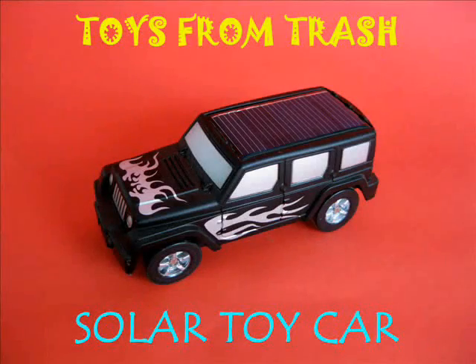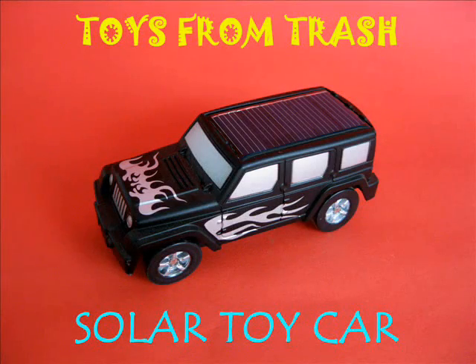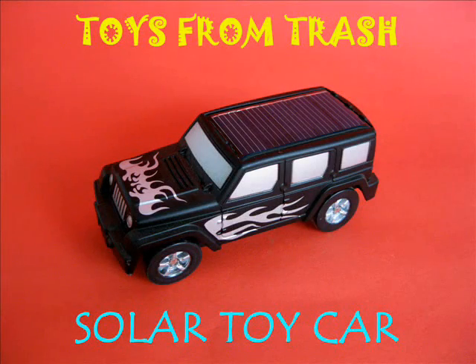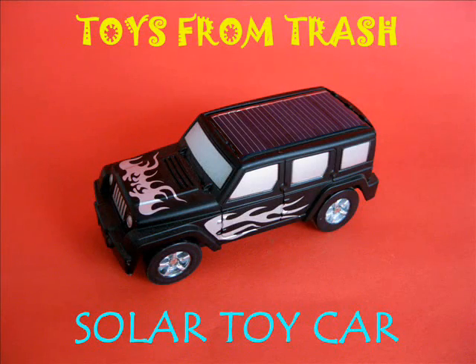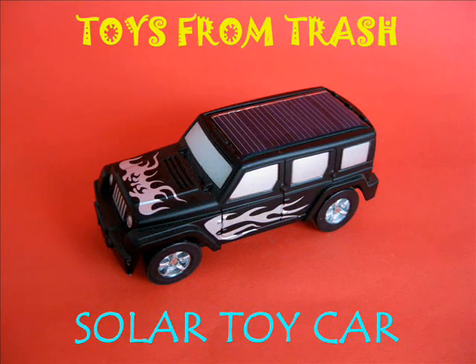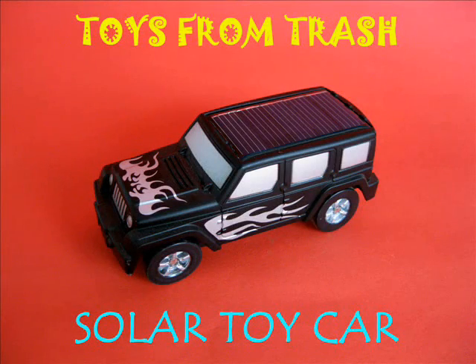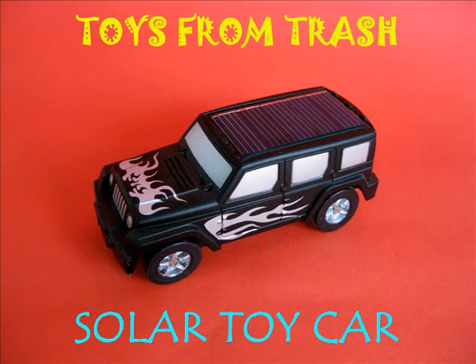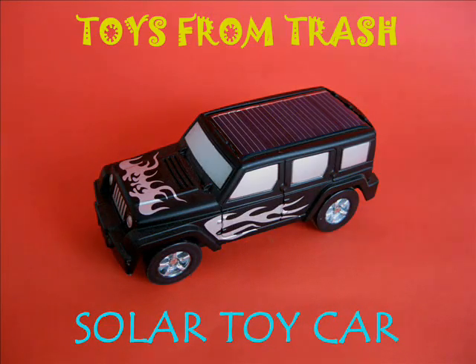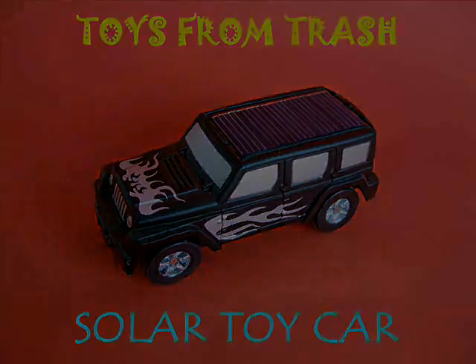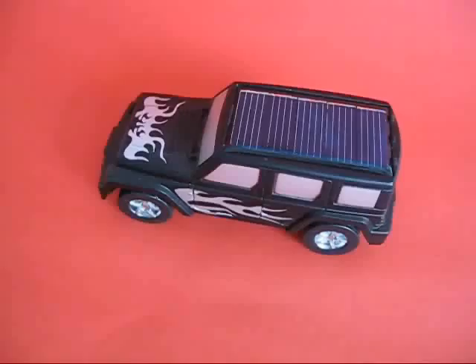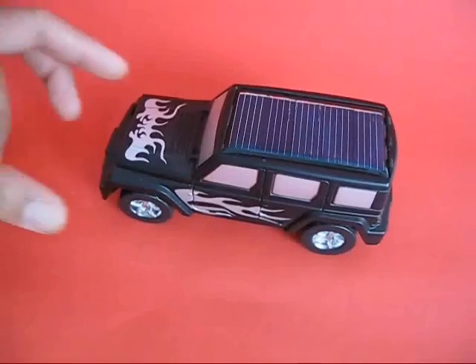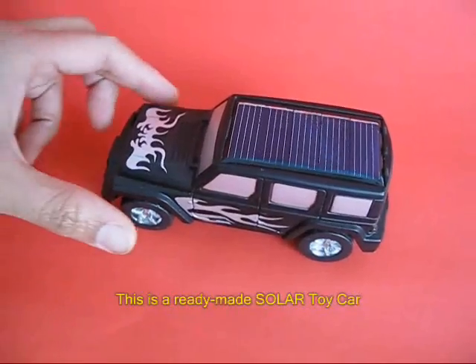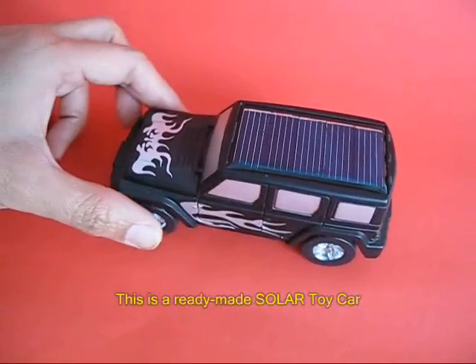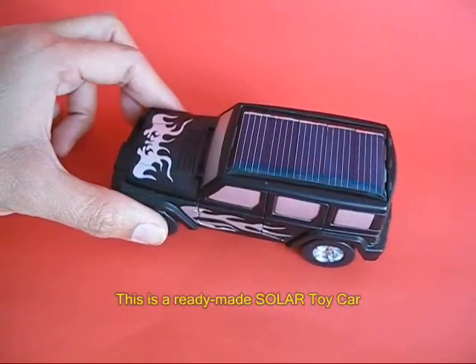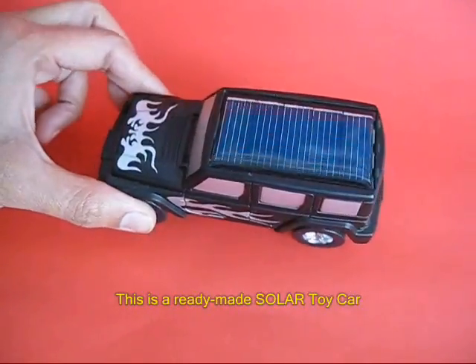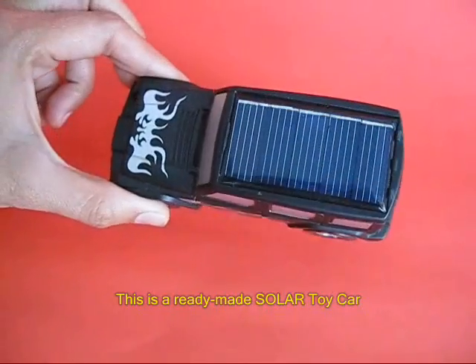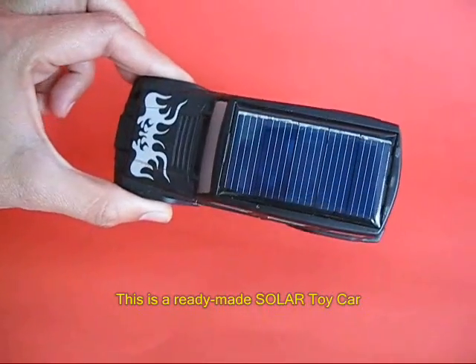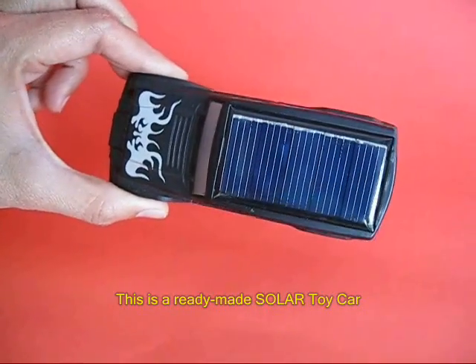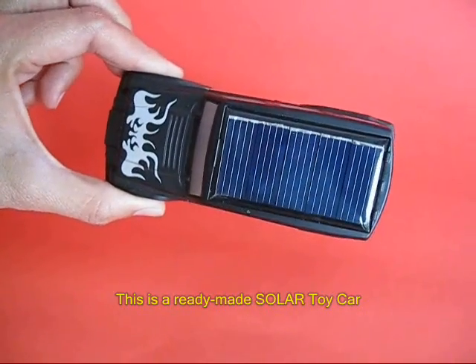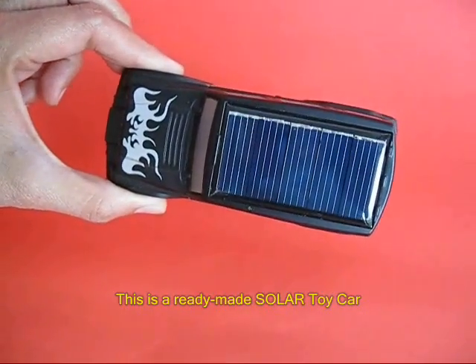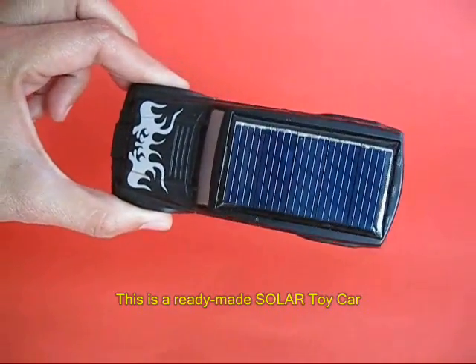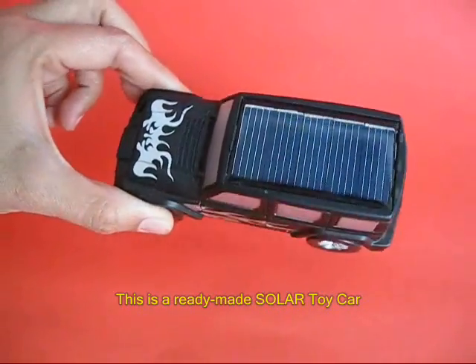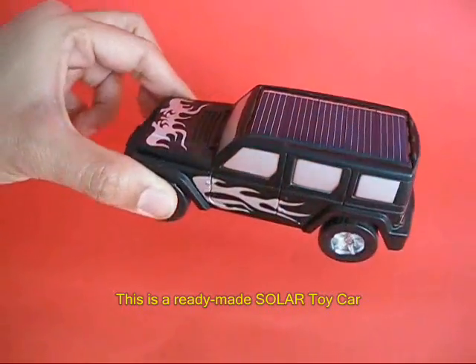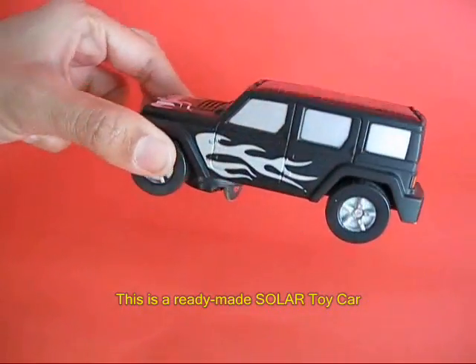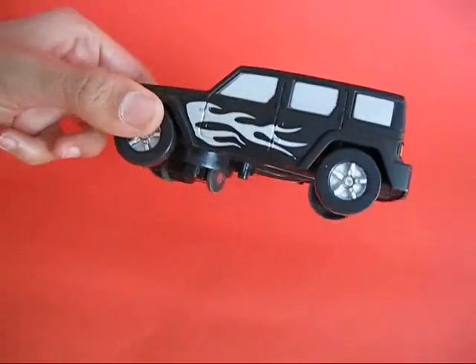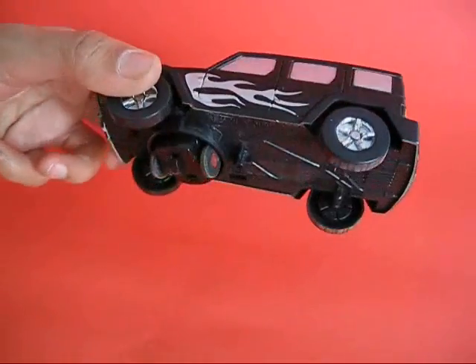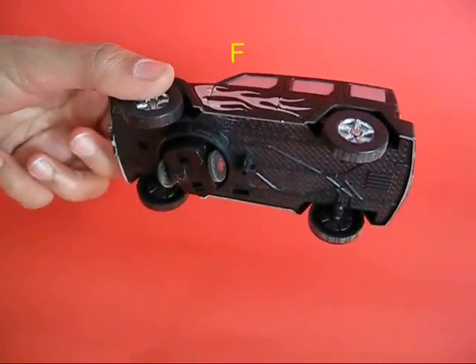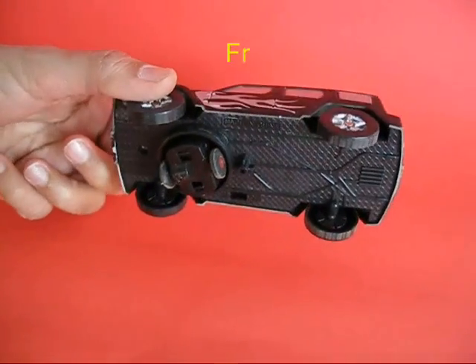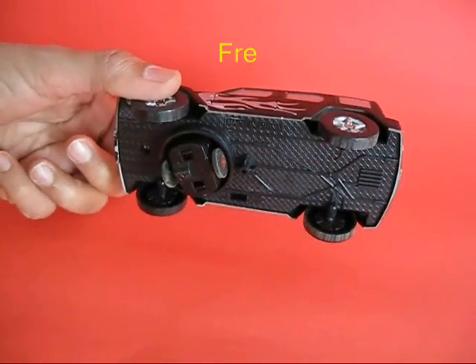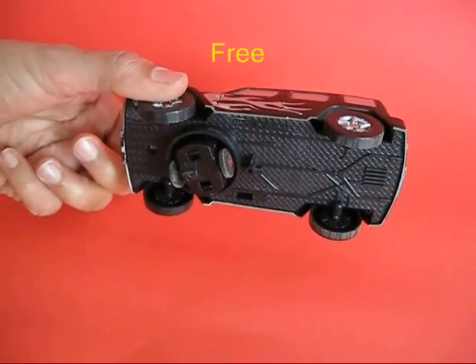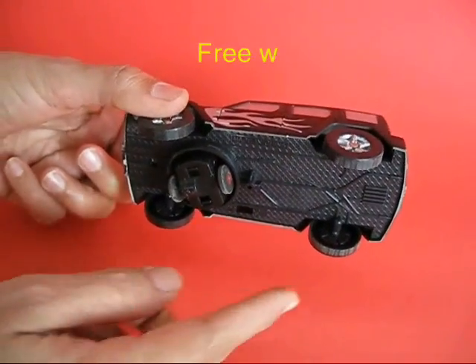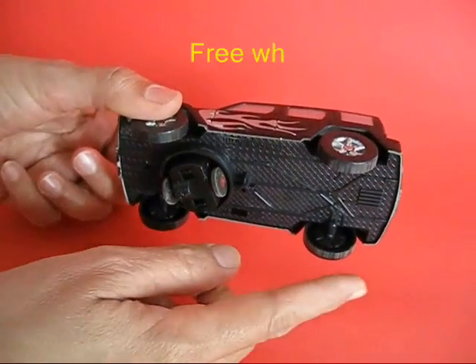This solar toy car is a Chinese ready-made toy. It's difficult to make it because it's difficult to find small solar panels, but it's a very nice toy.